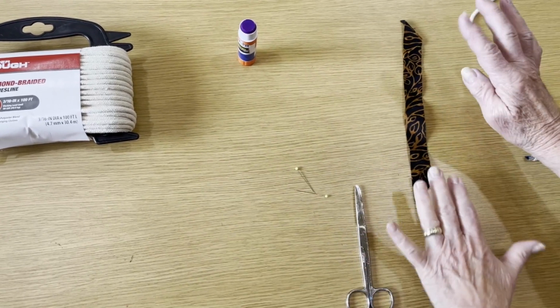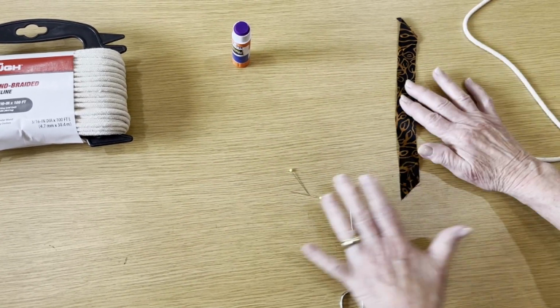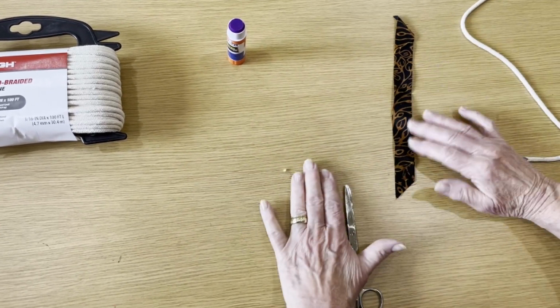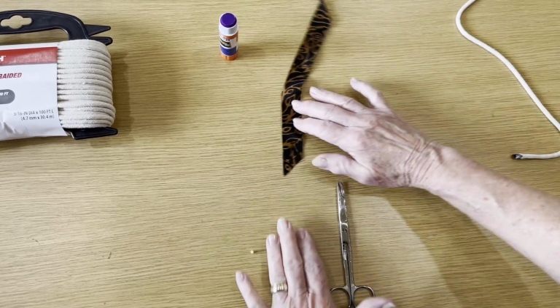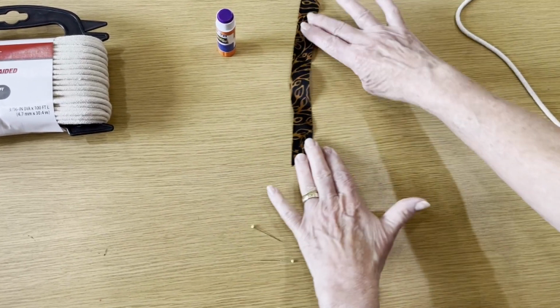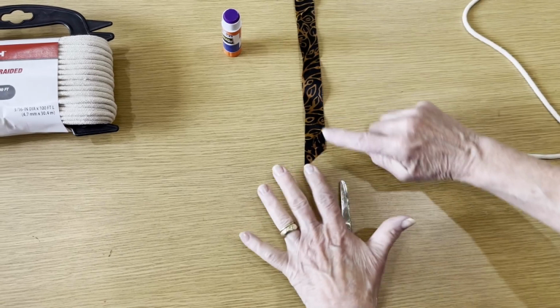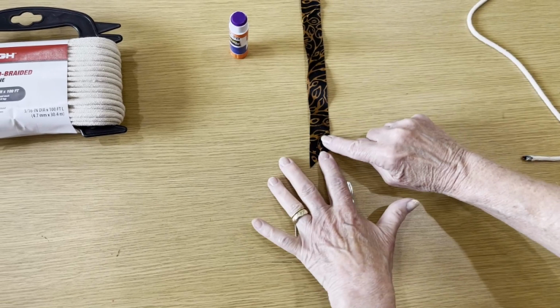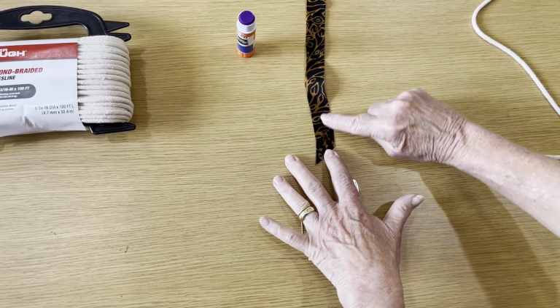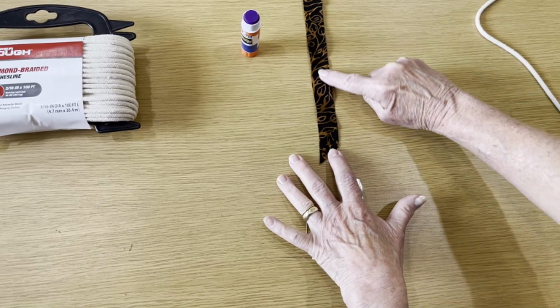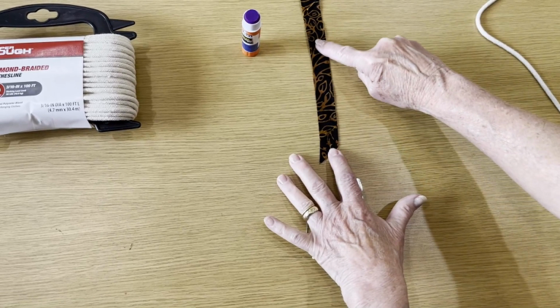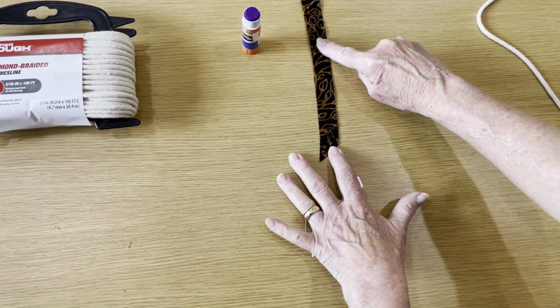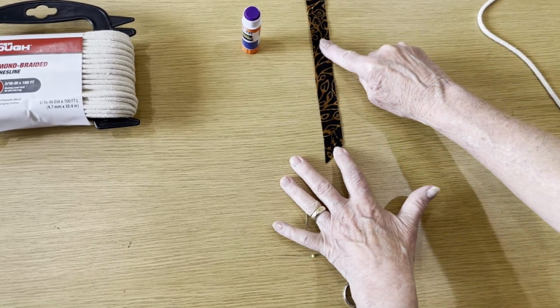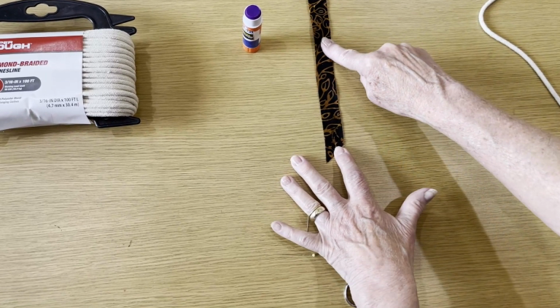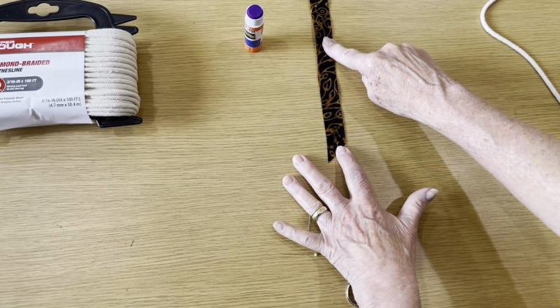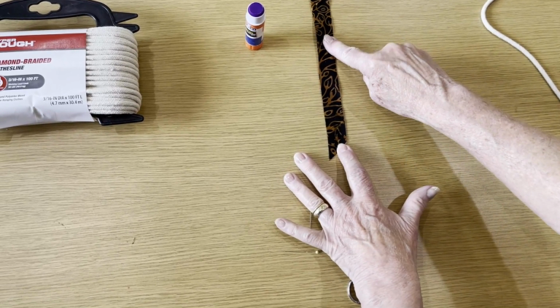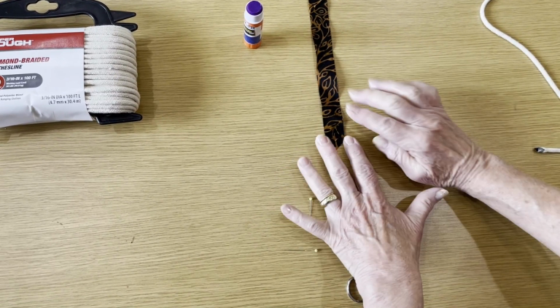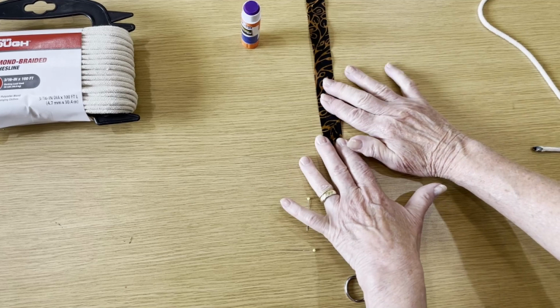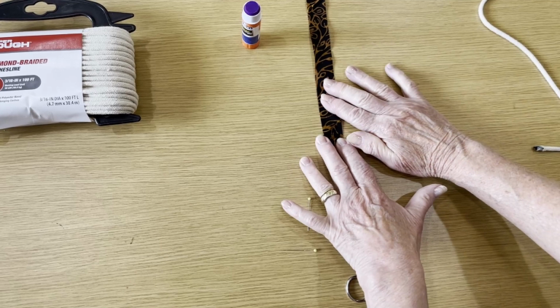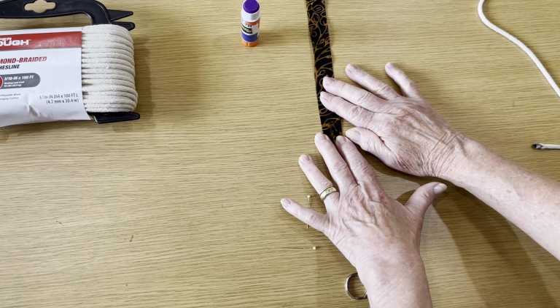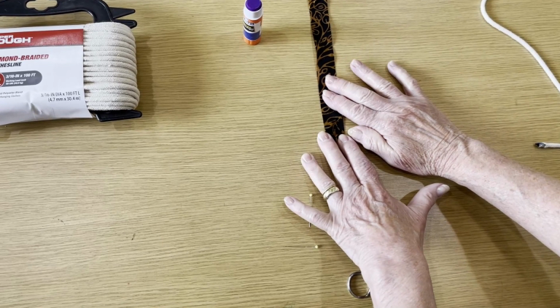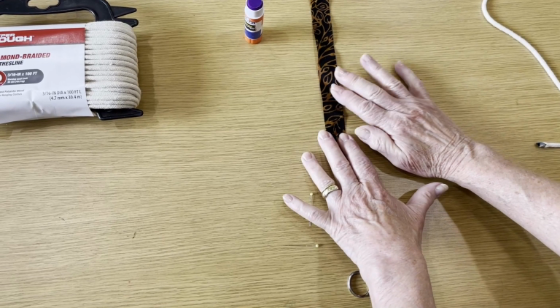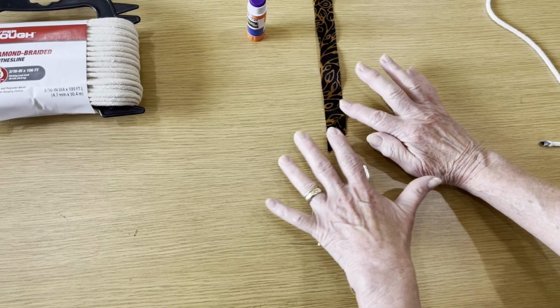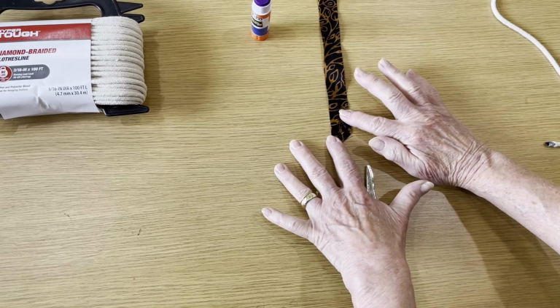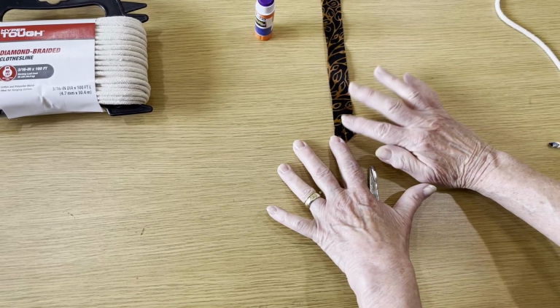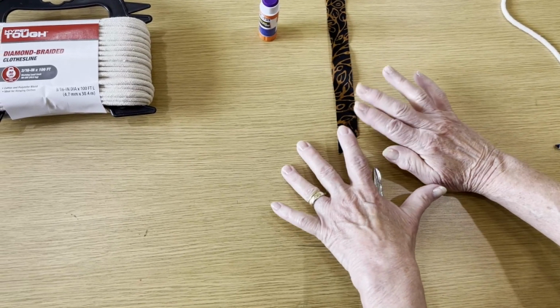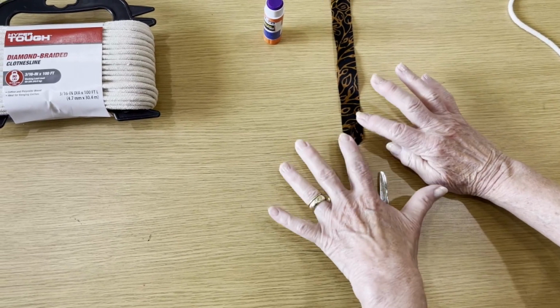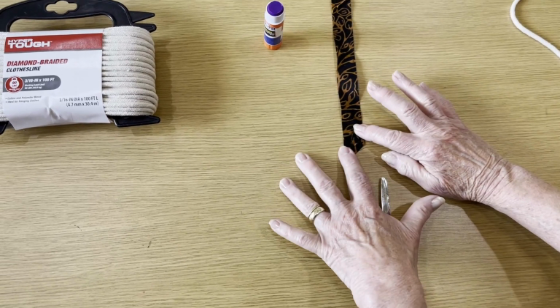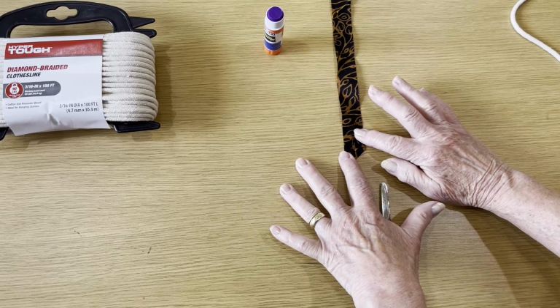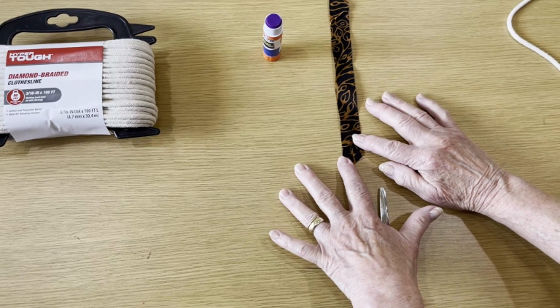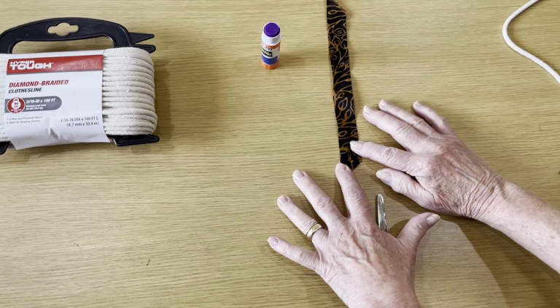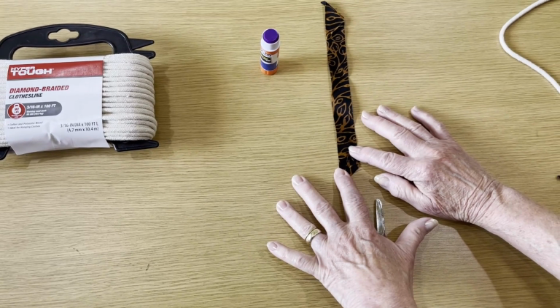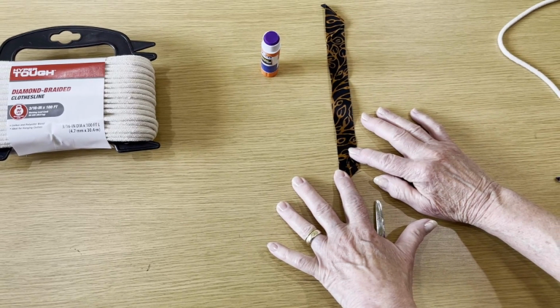I'm also using three-quarter inch strips — I happen to be using batik, but you can use any kind you want. They're easier to wrap if you cut these on the bias.